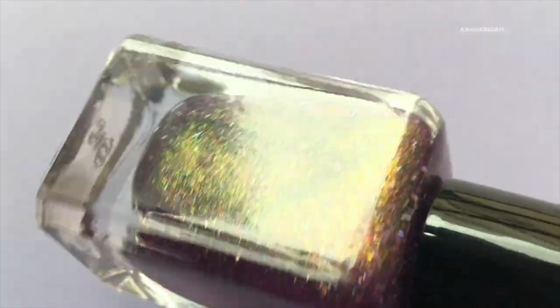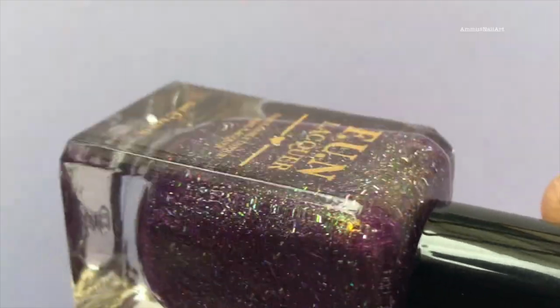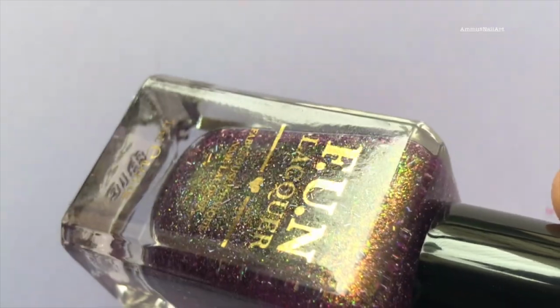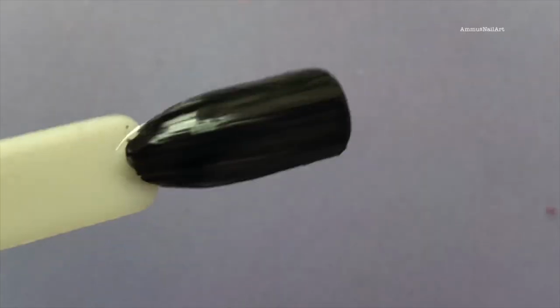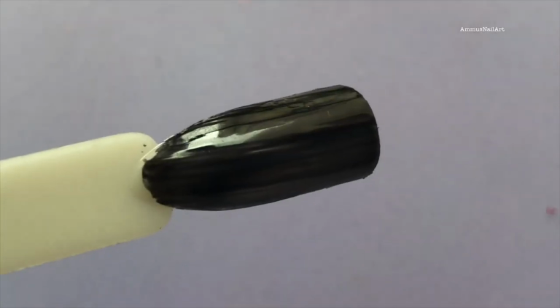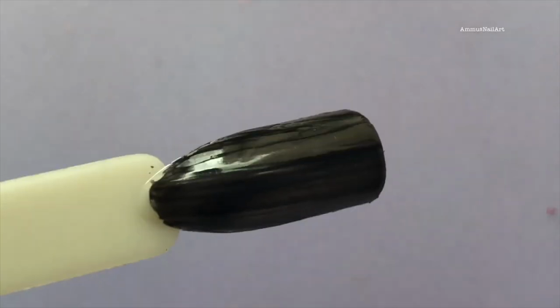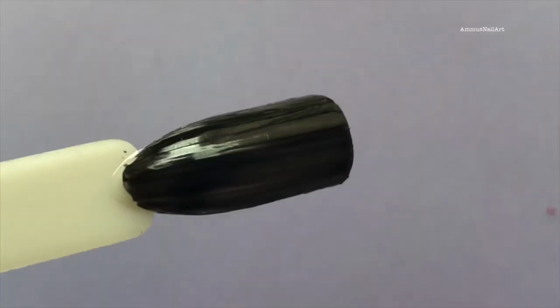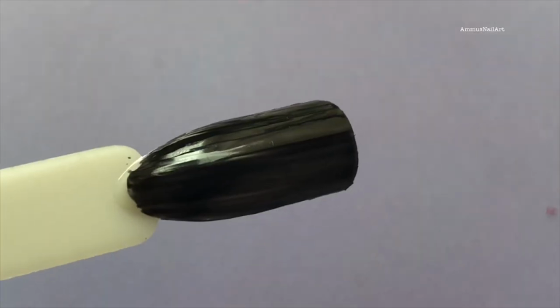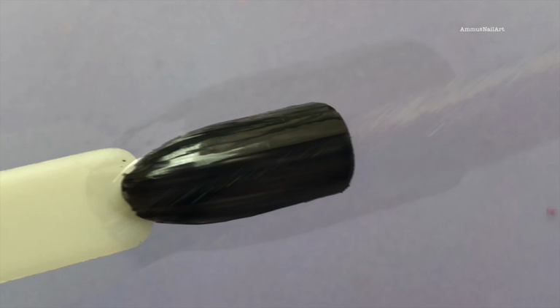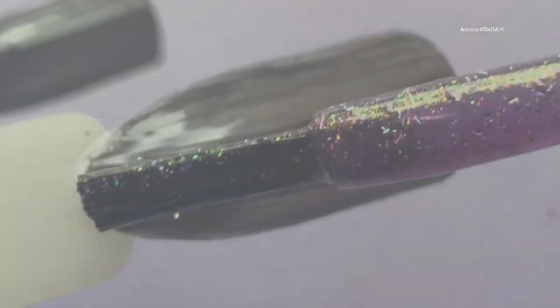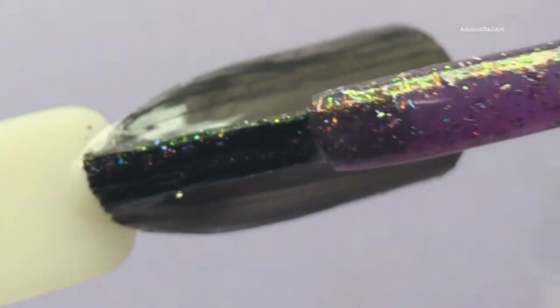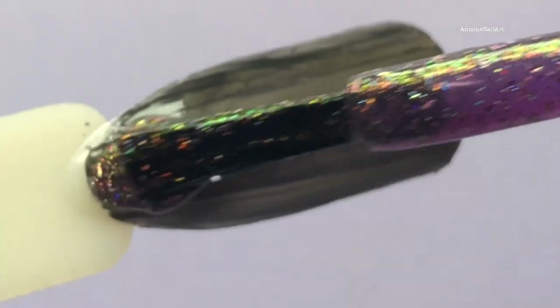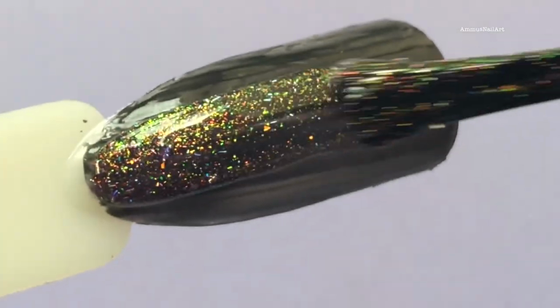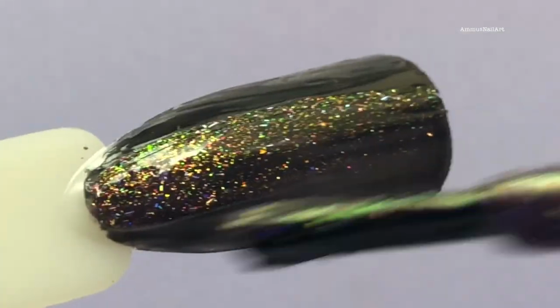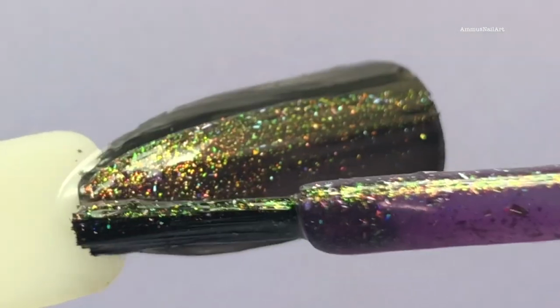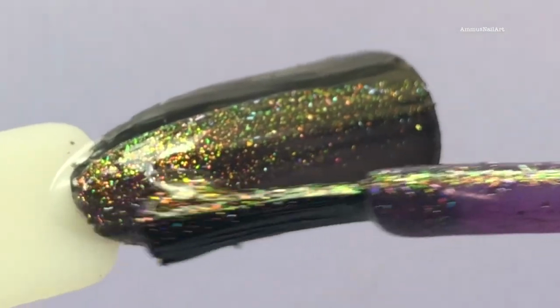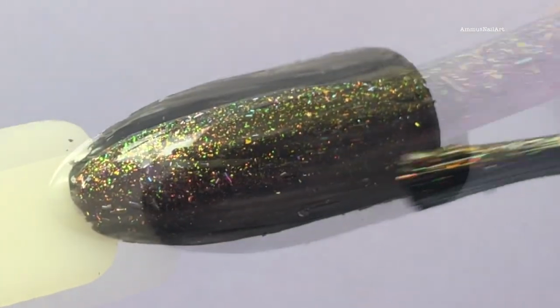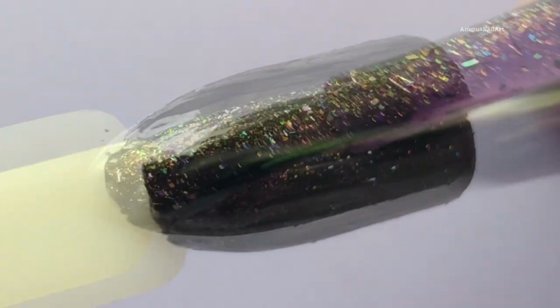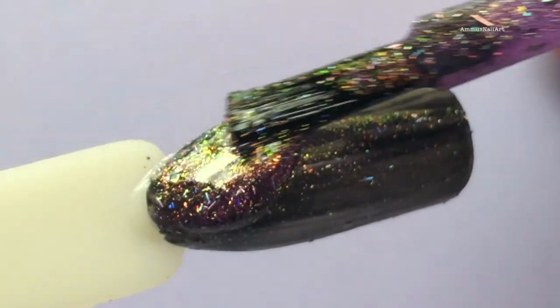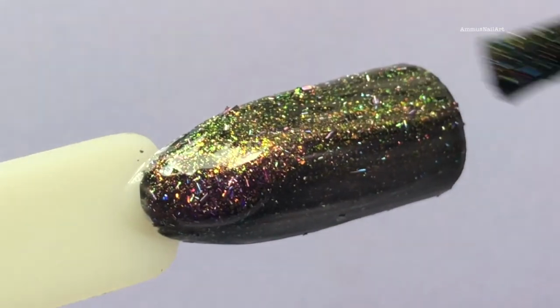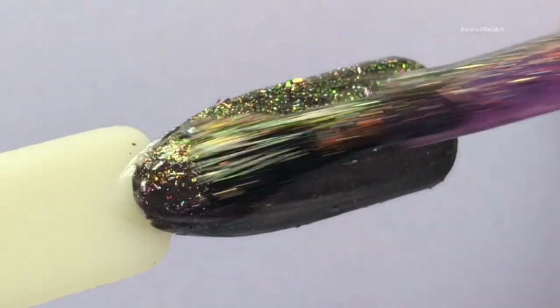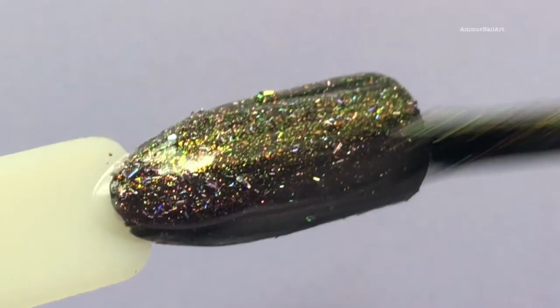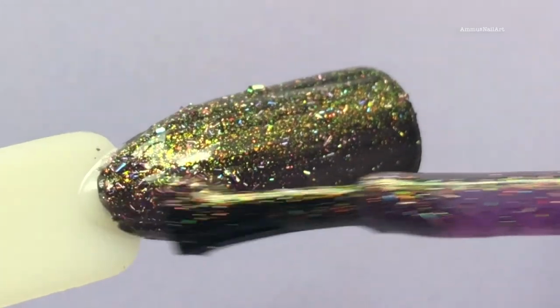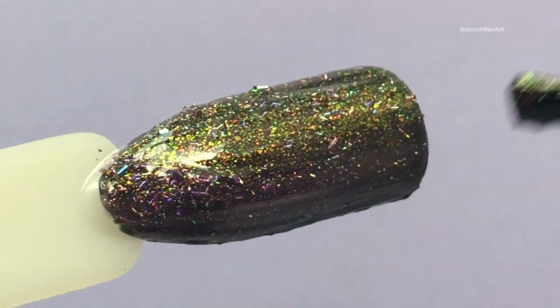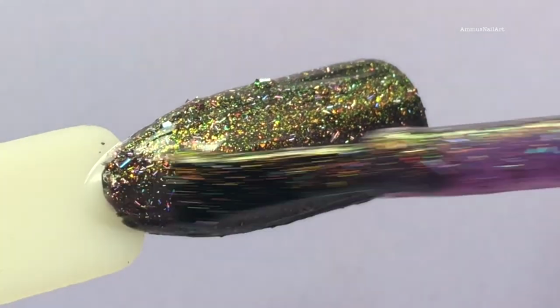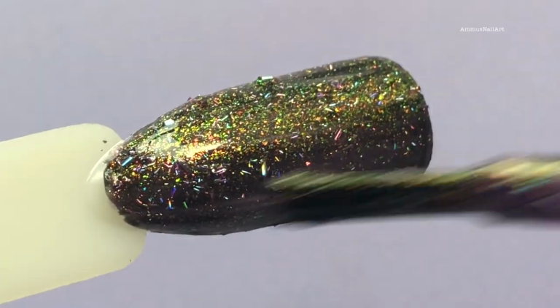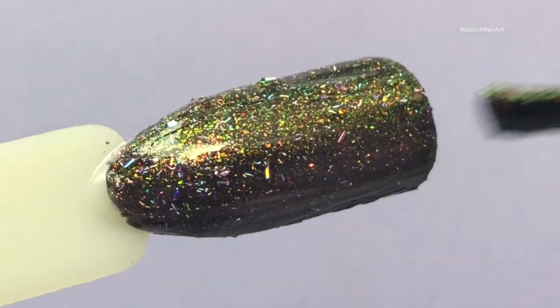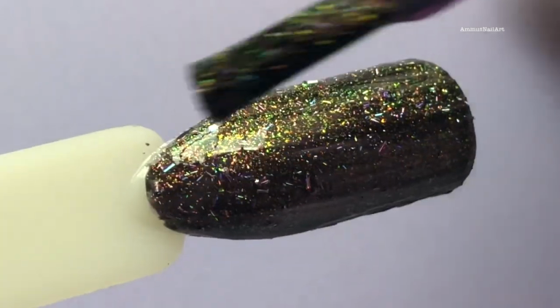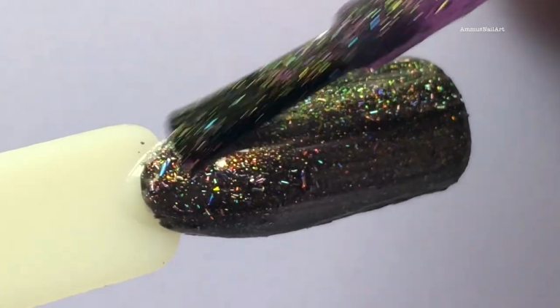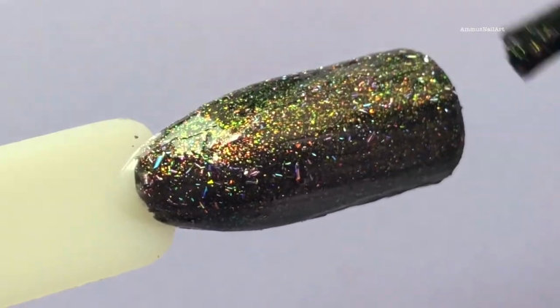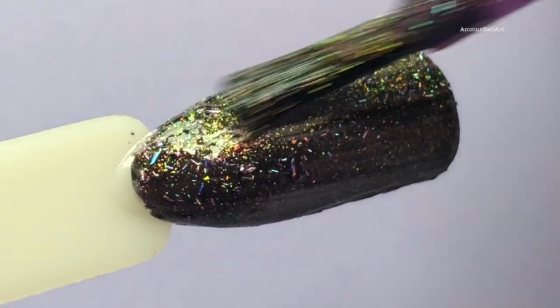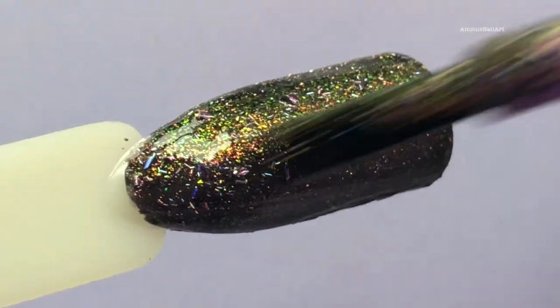Next I'm gonna try the Unicorn Love shade on a black base because I wanted to test the color difference on a normal base and on a black base. As you can see there is a big difference in the colors.